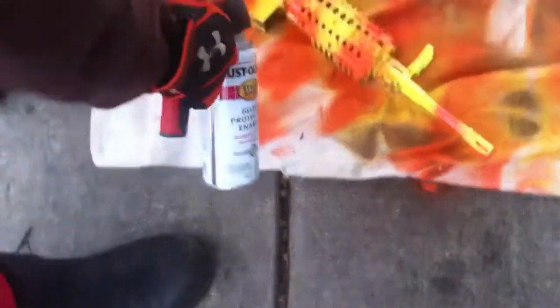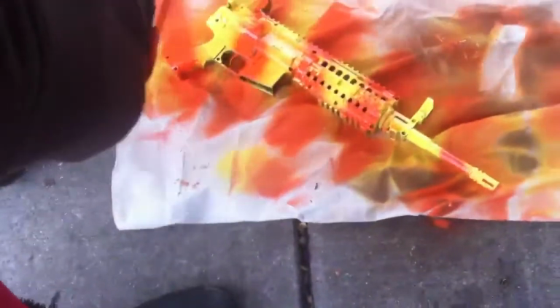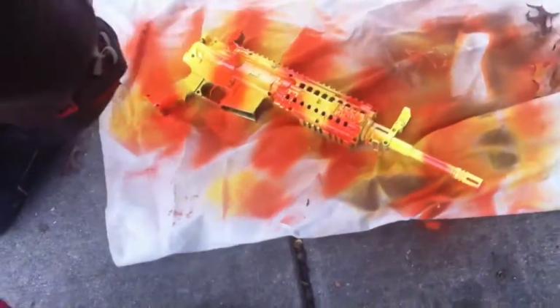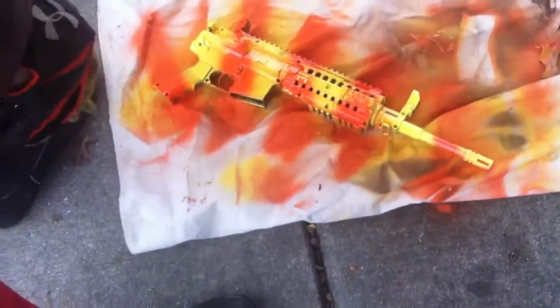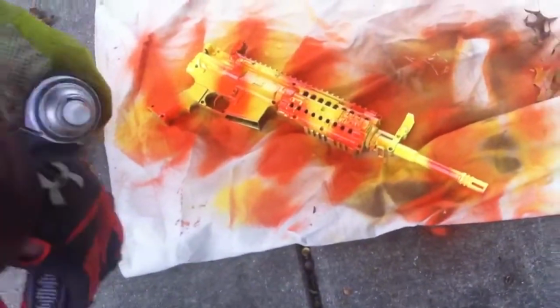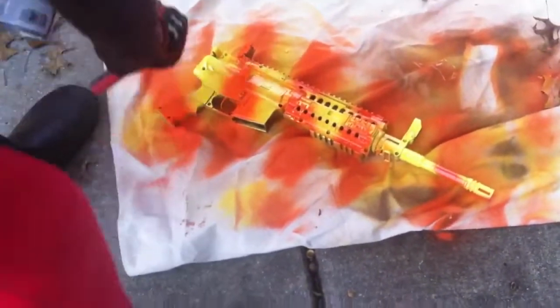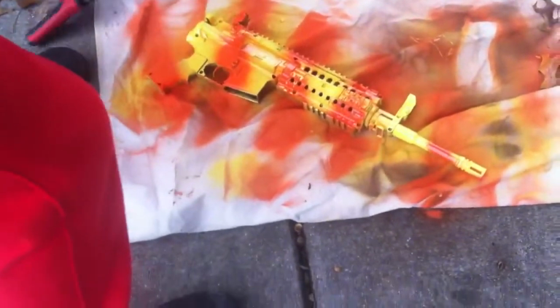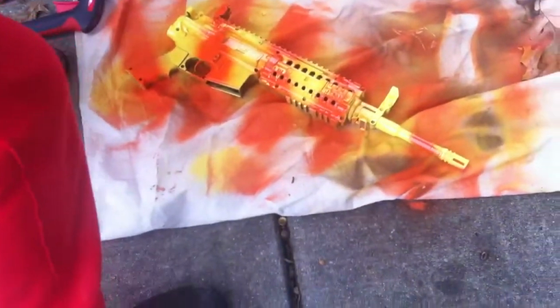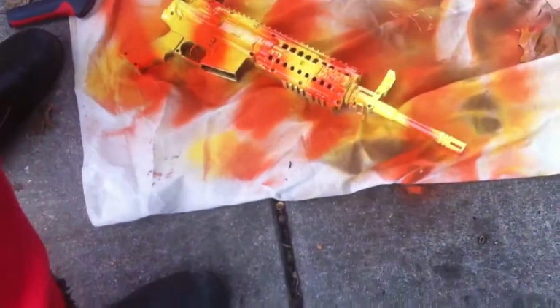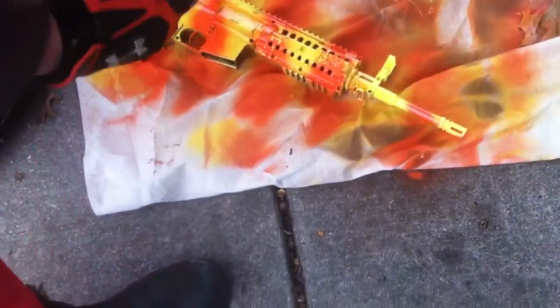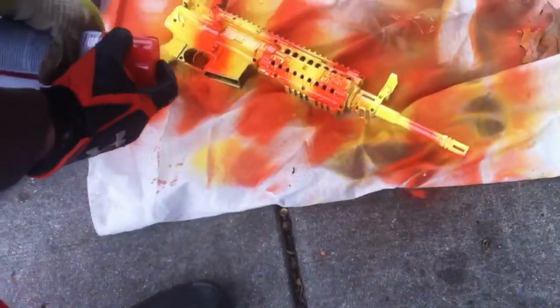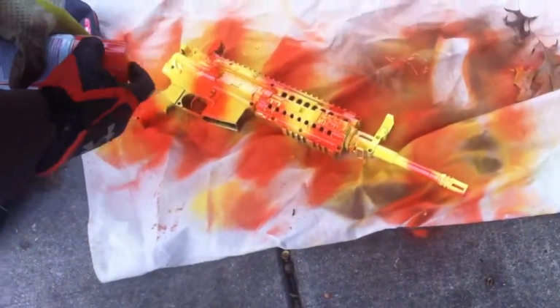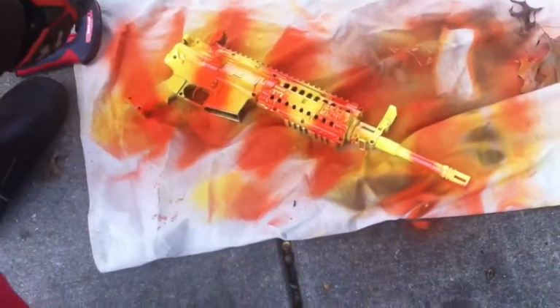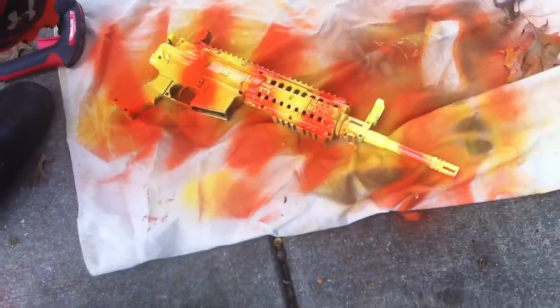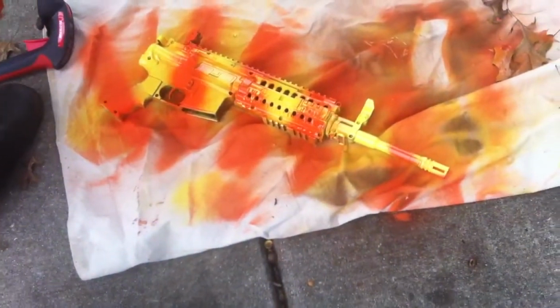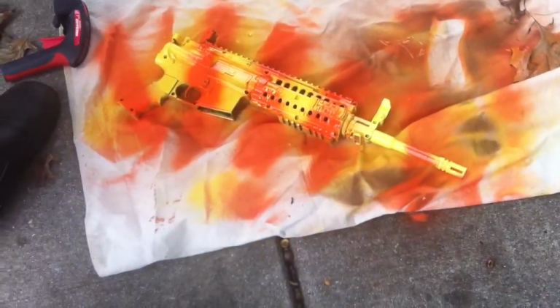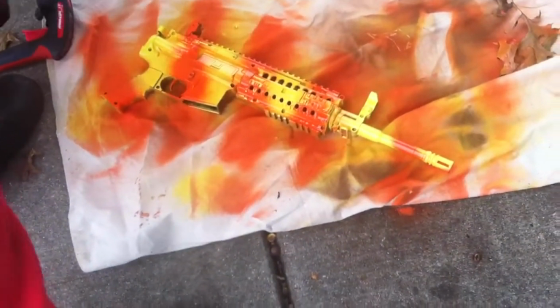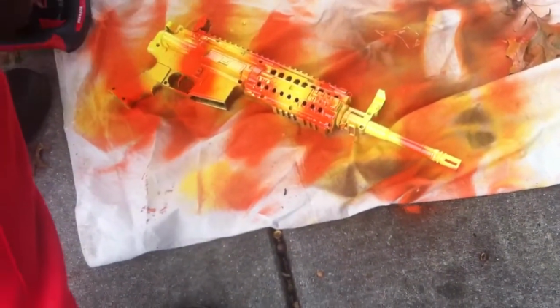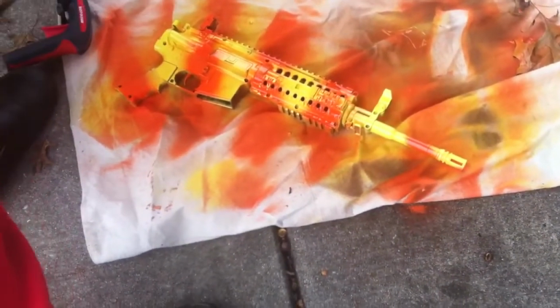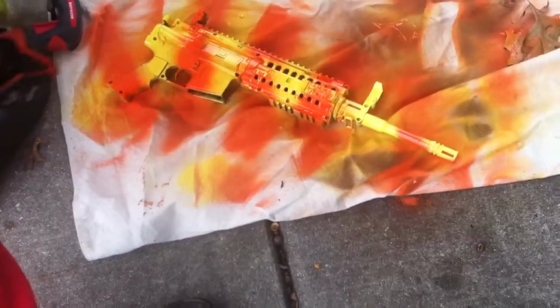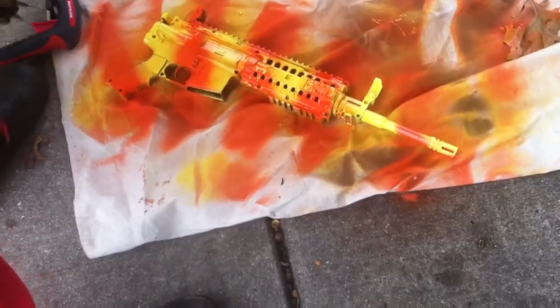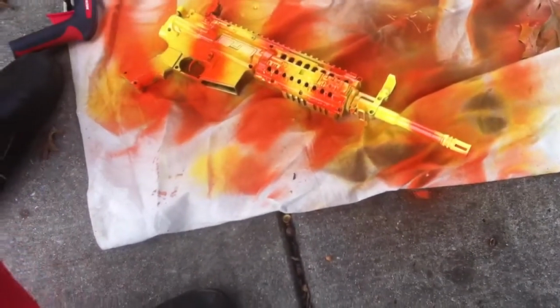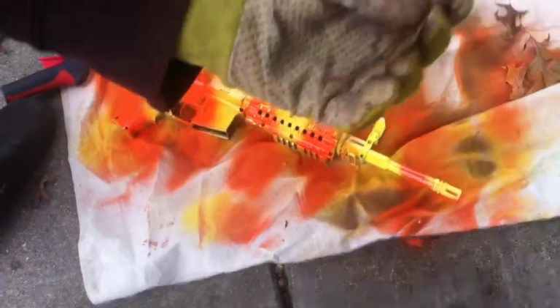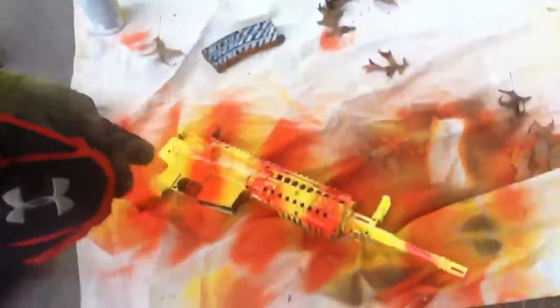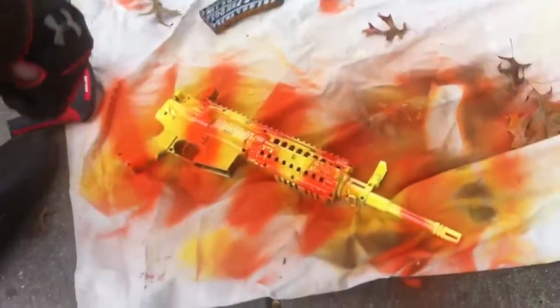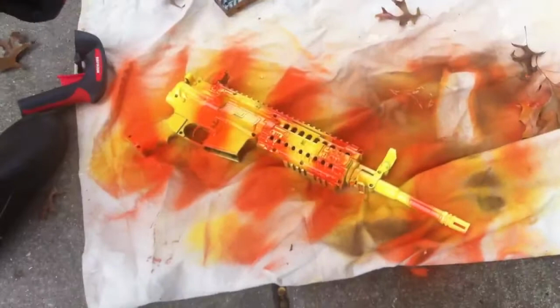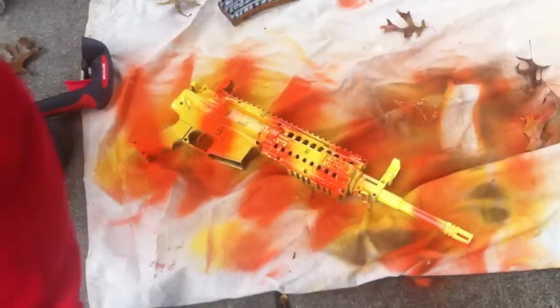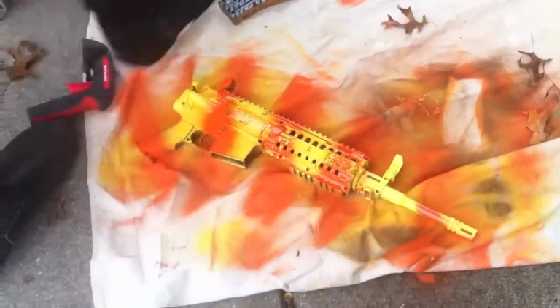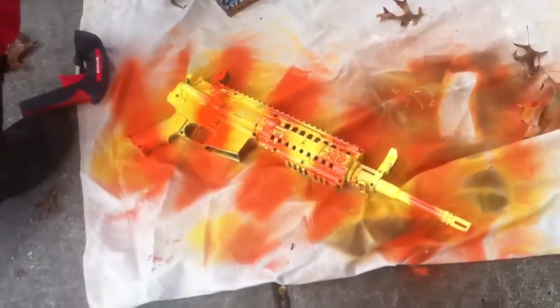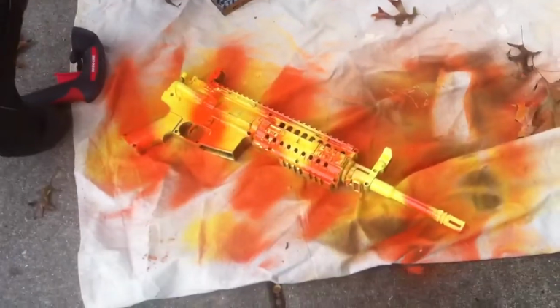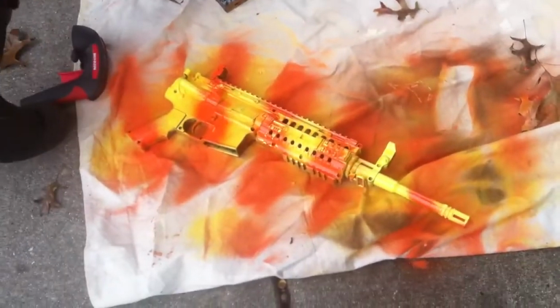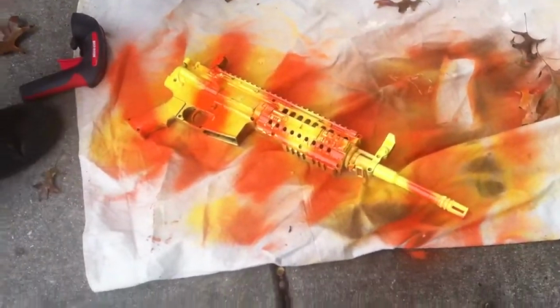Now, a lot of people use stencils. I think stencils are unnecessary because in the army you don't use stencils — you would use leaves. So next, you're going to take your flat brown.